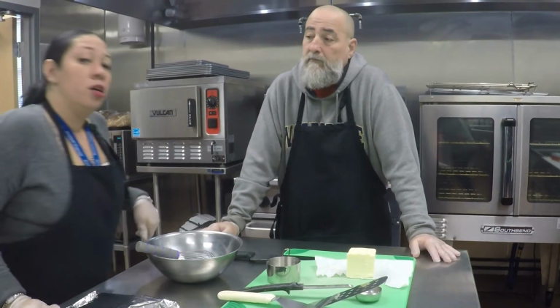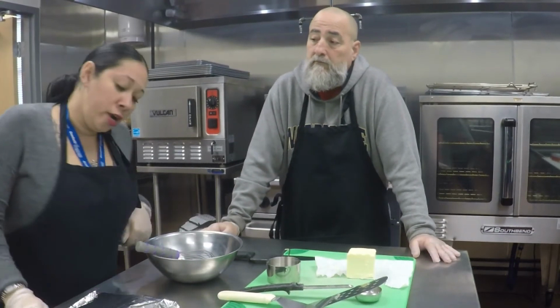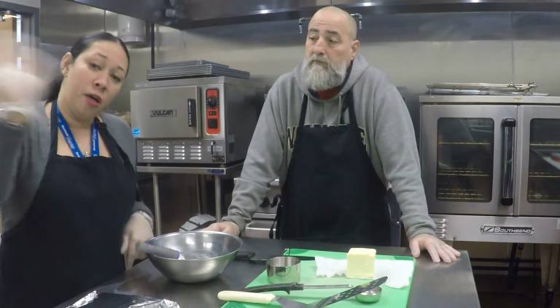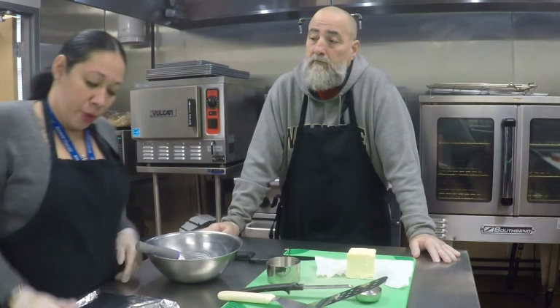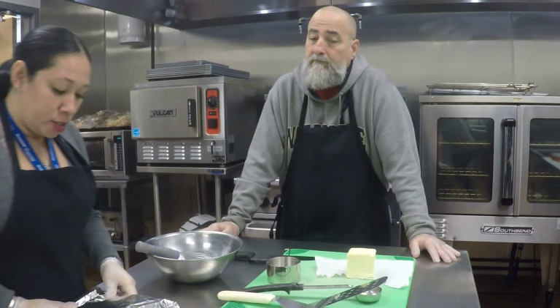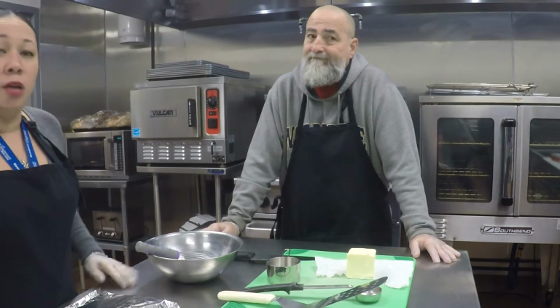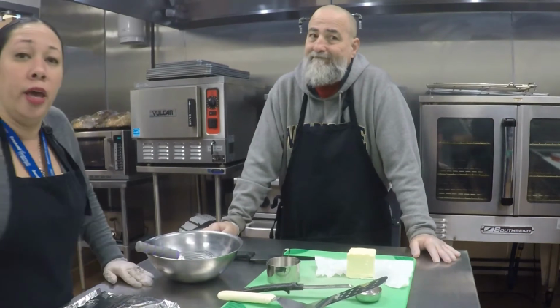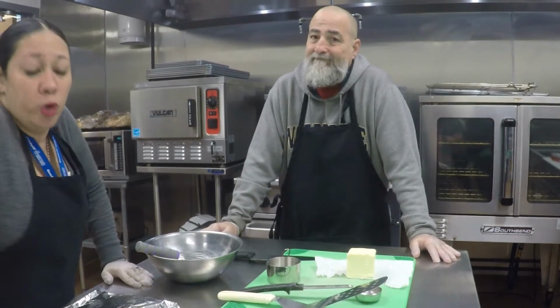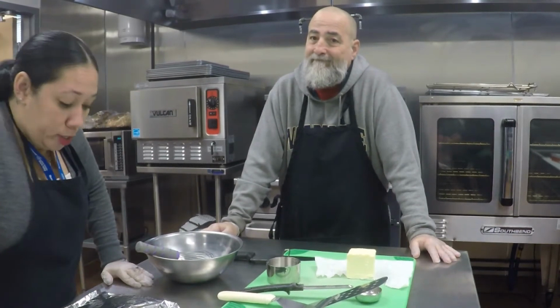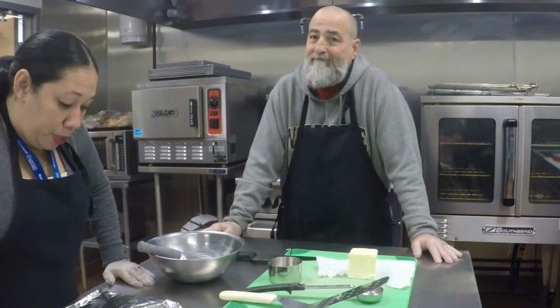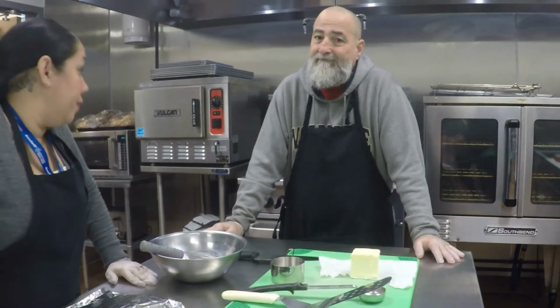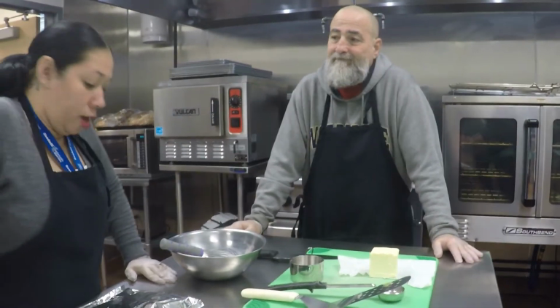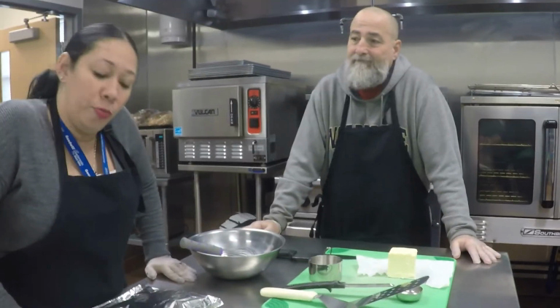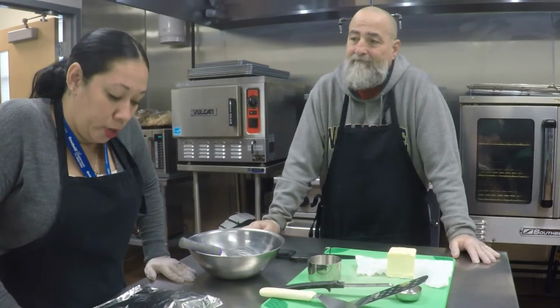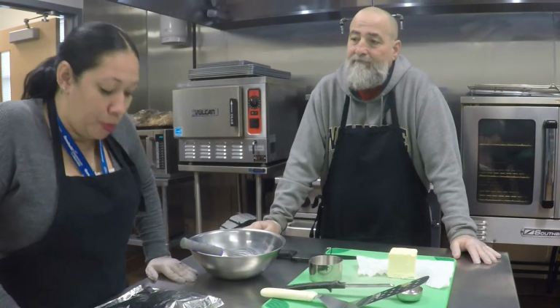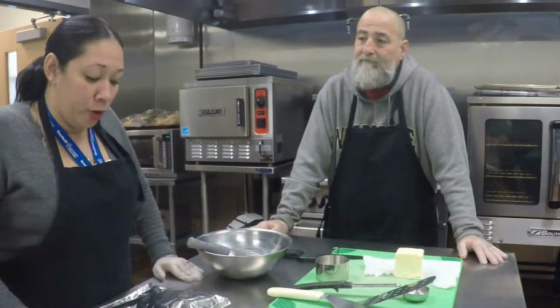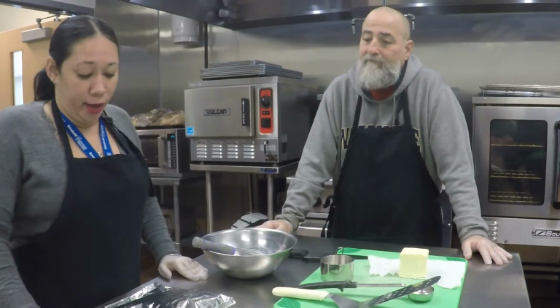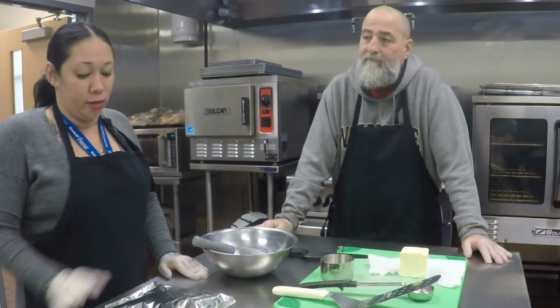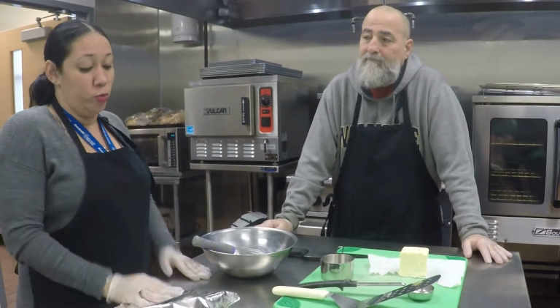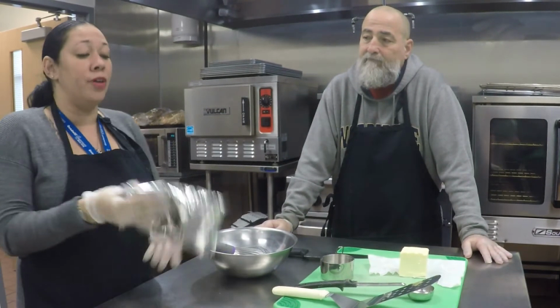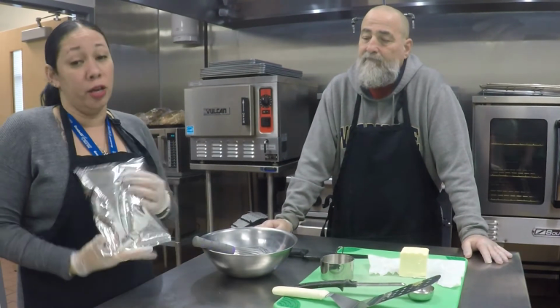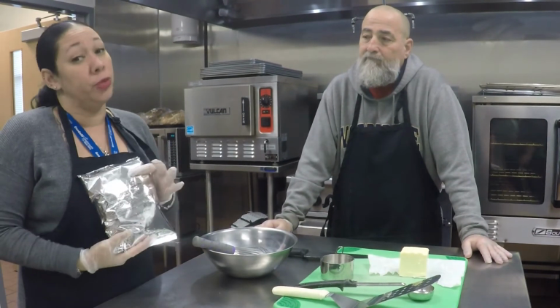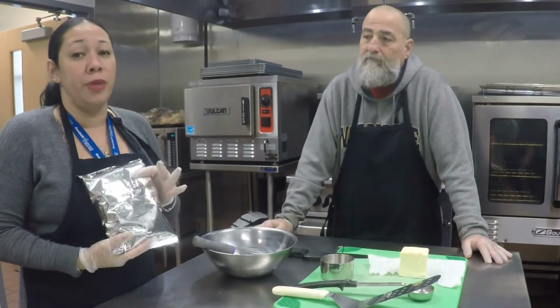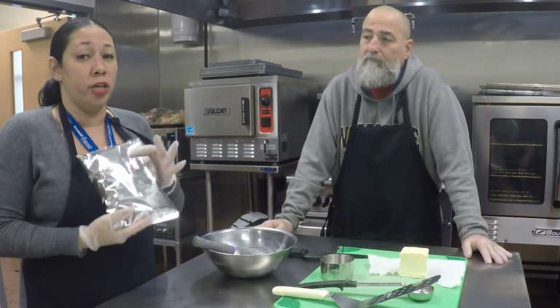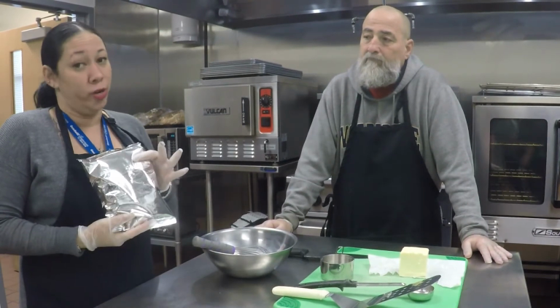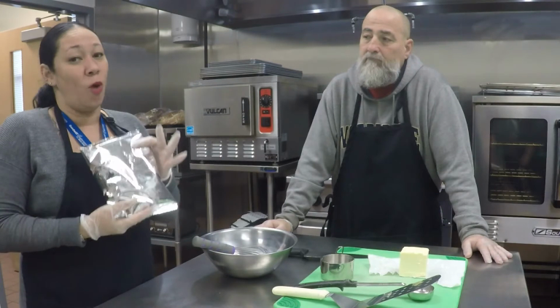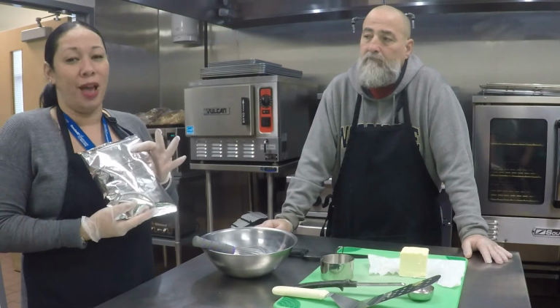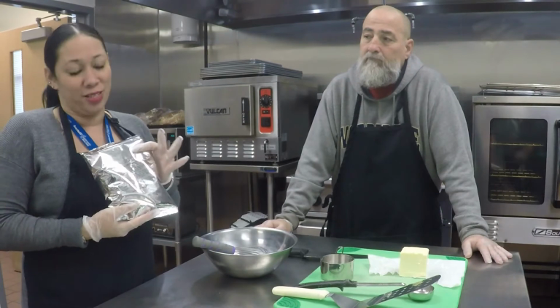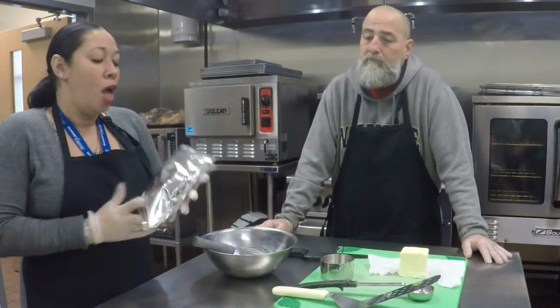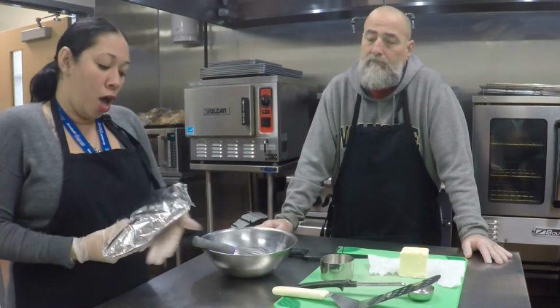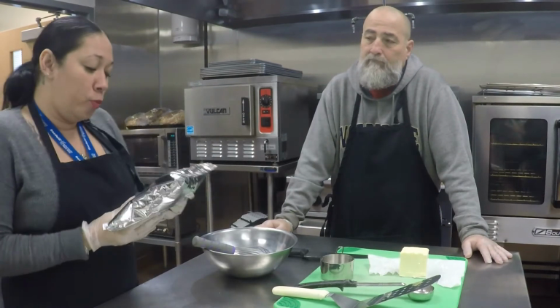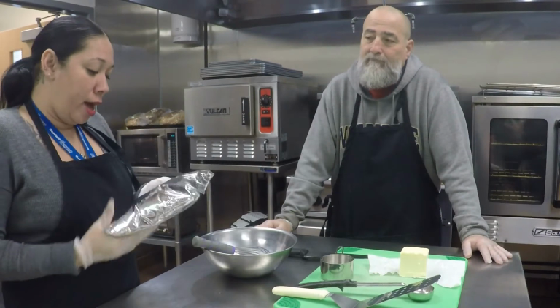Good morning, club members. Today Steve and I will be doing buttermilk pancakes, which we have a lot of, so please come down and get yours while the supply lasts.